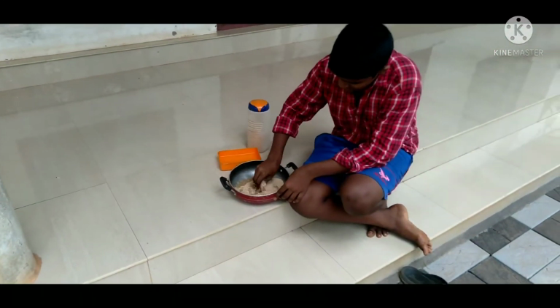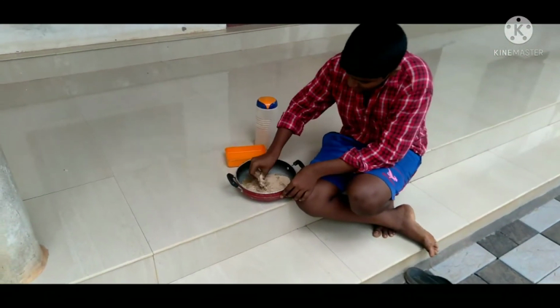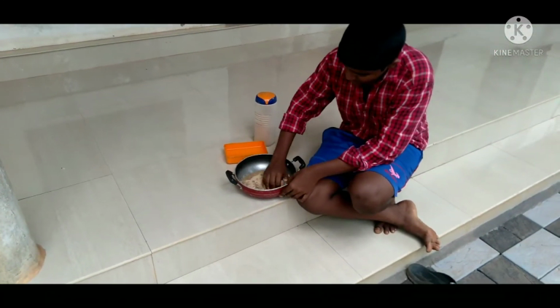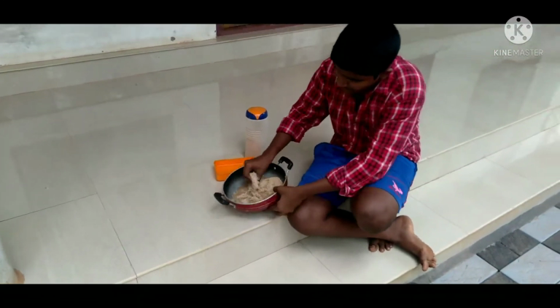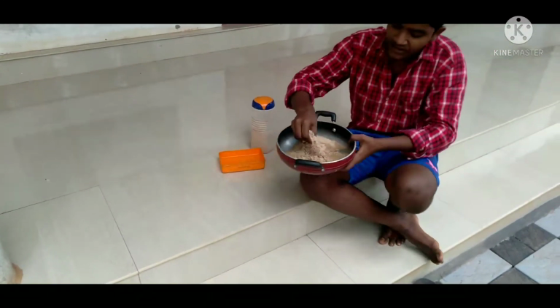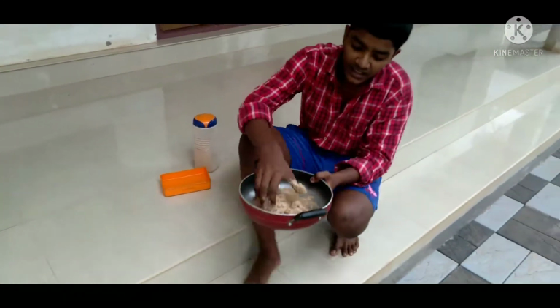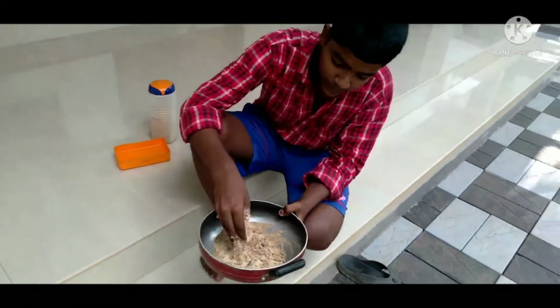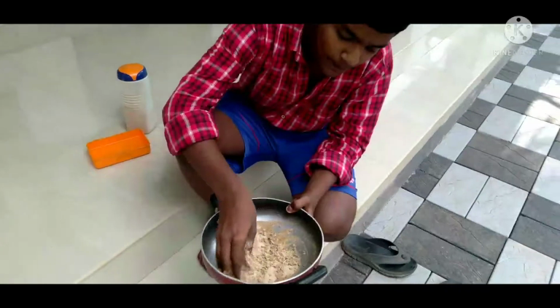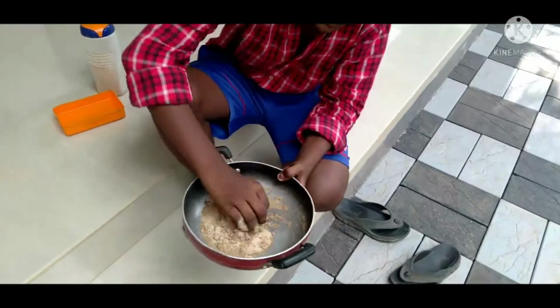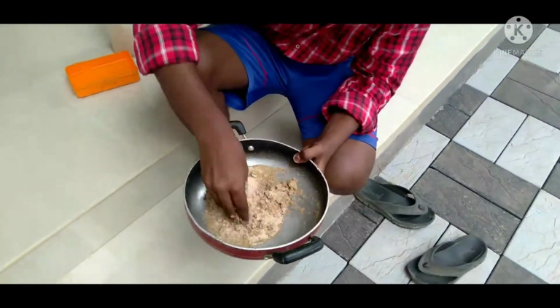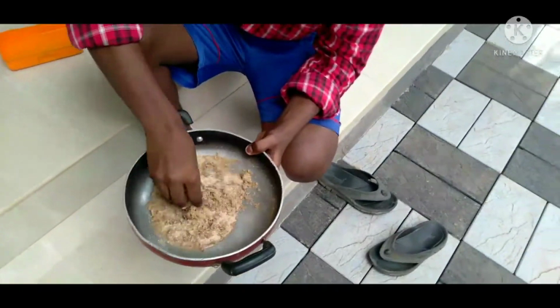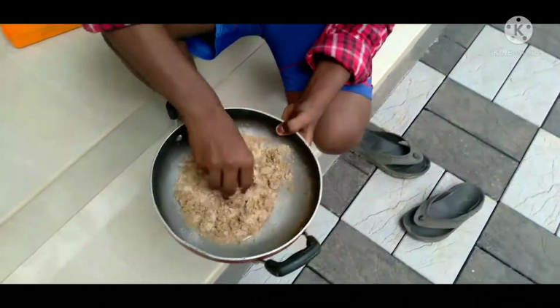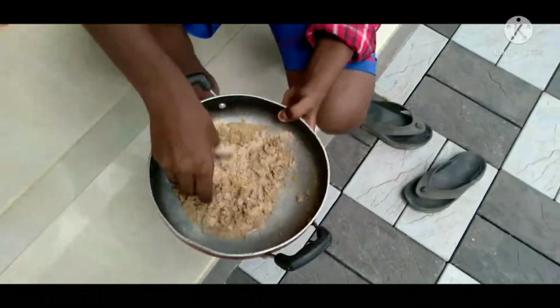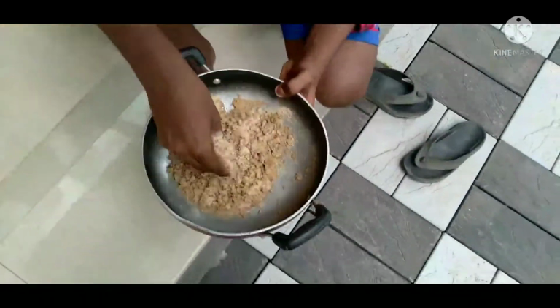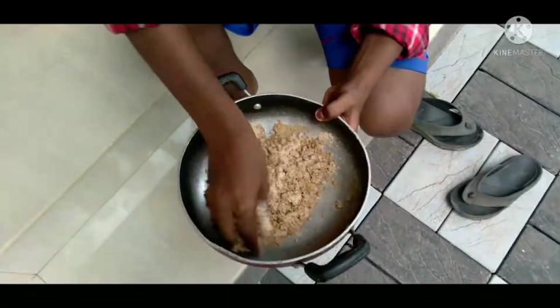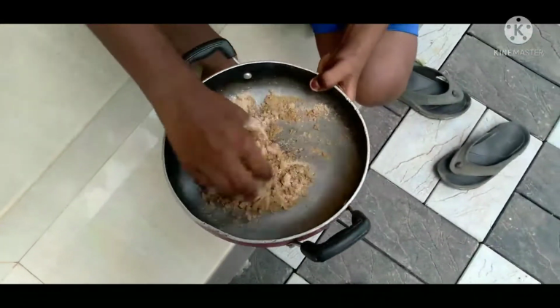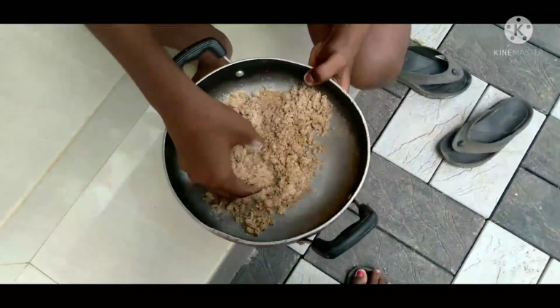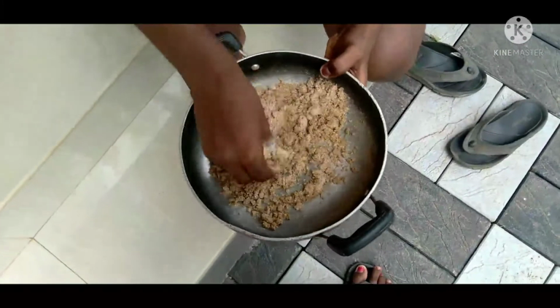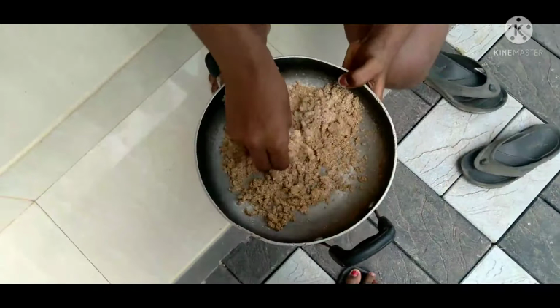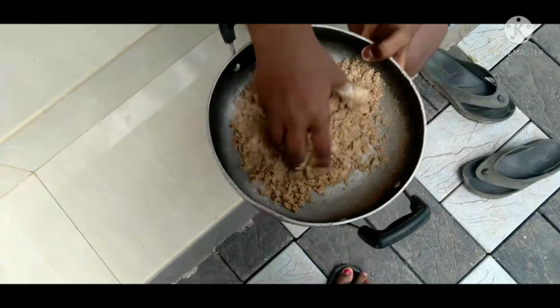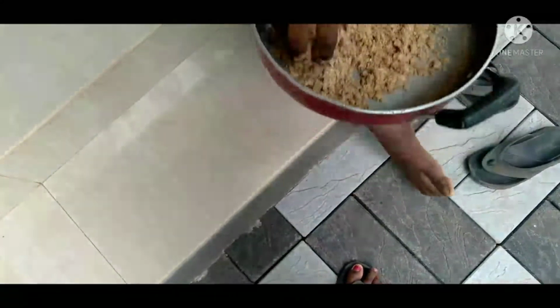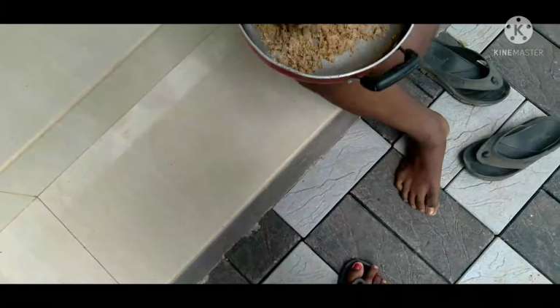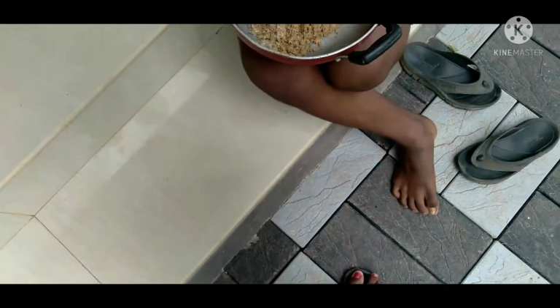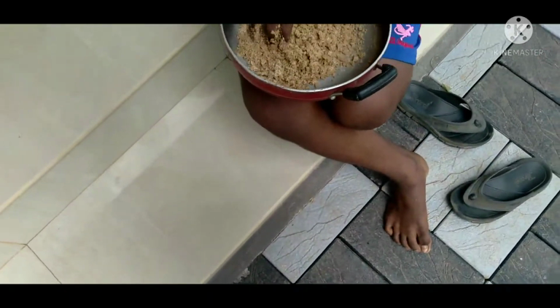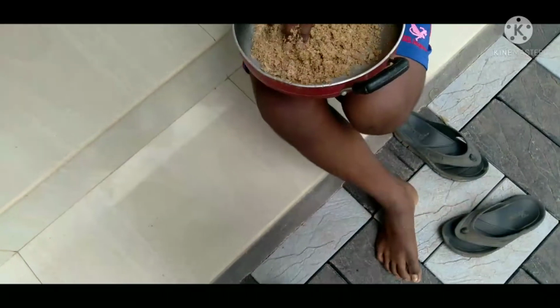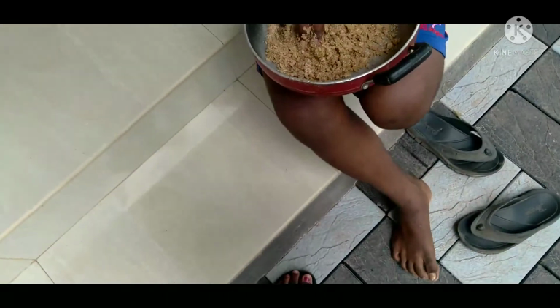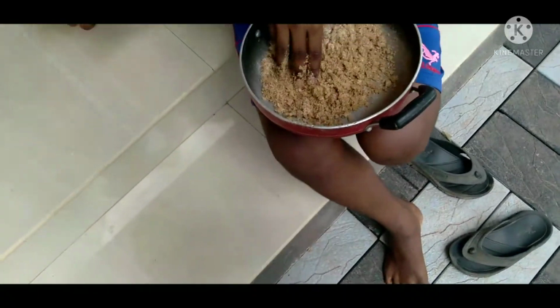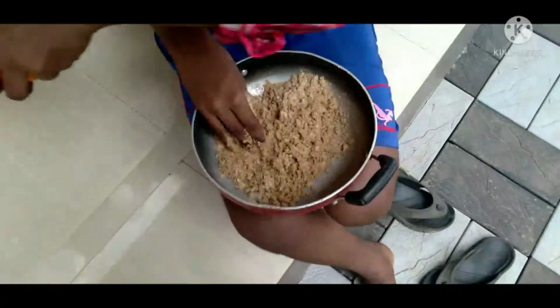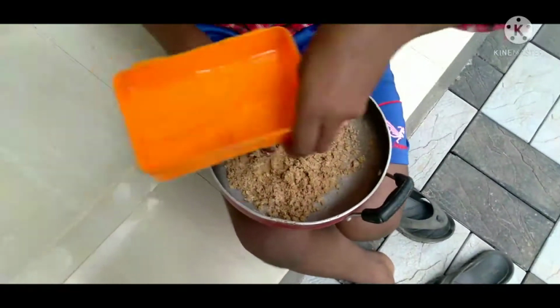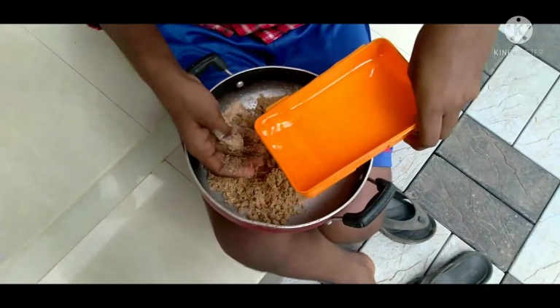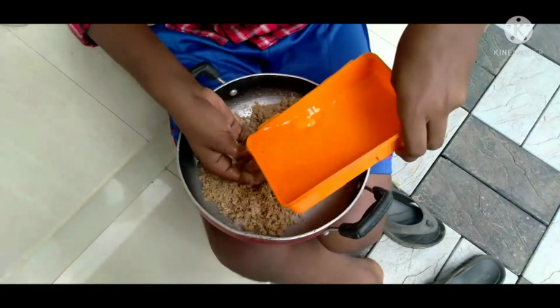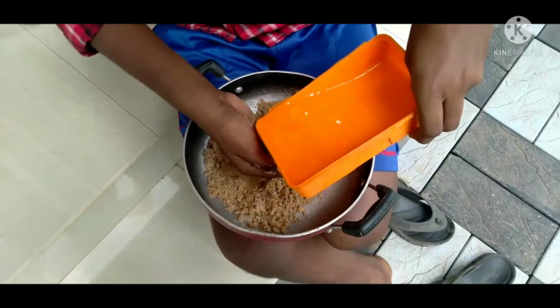Now we have to leave the oven. Guys, just leave the oven. Now we can leave the oven — we will go to the oven. Now we need to leave the oven, just leave it.